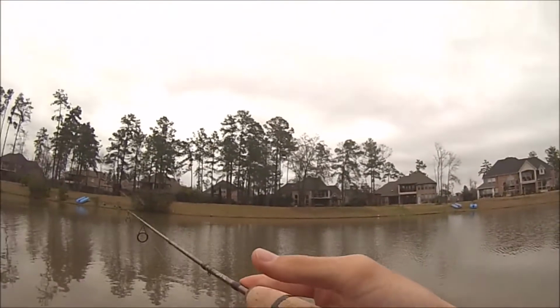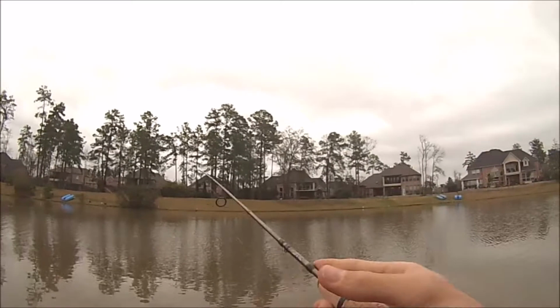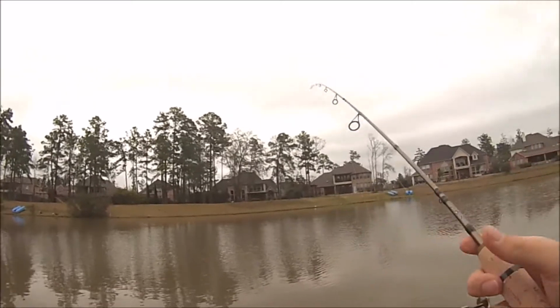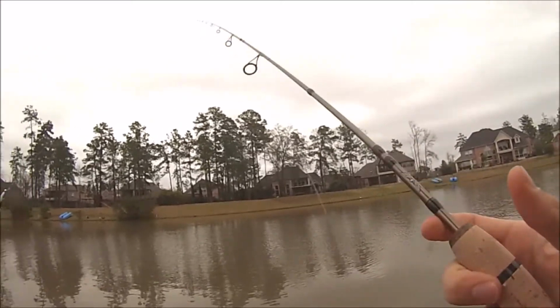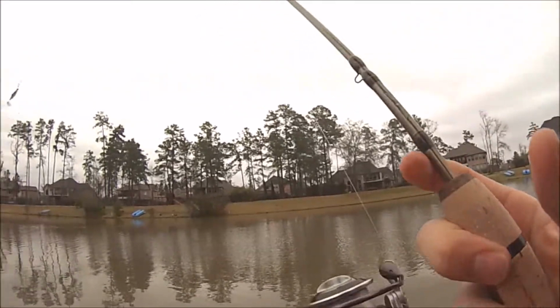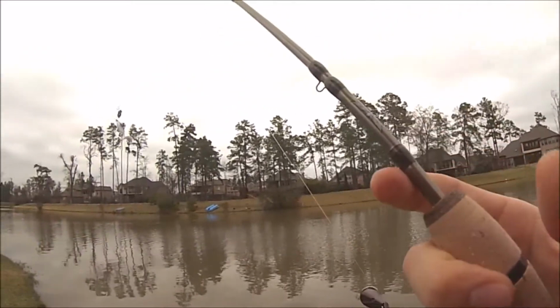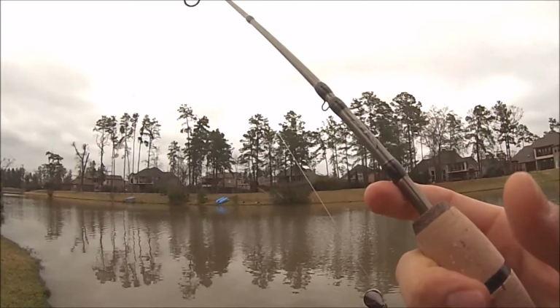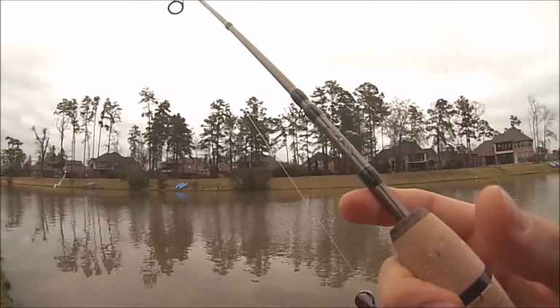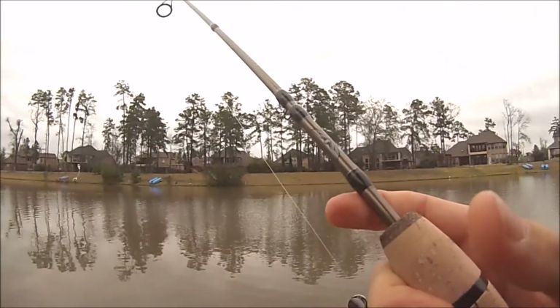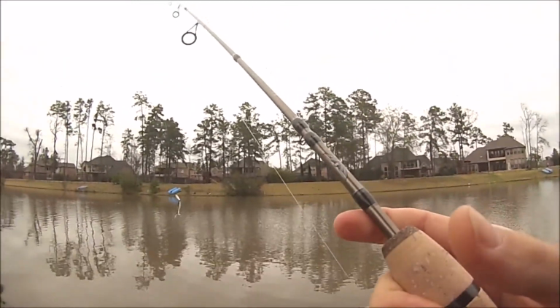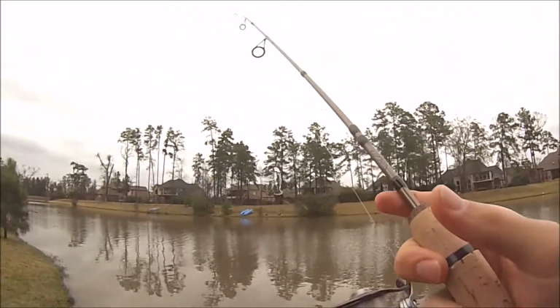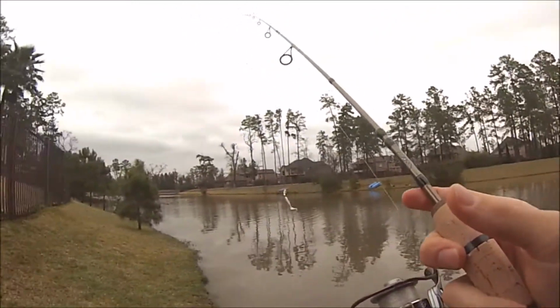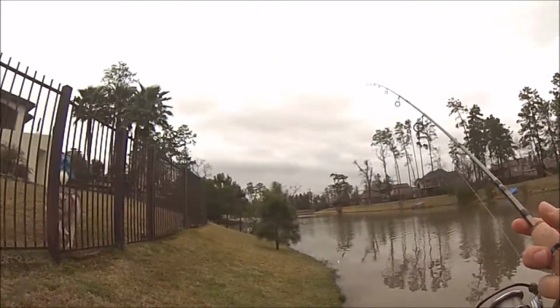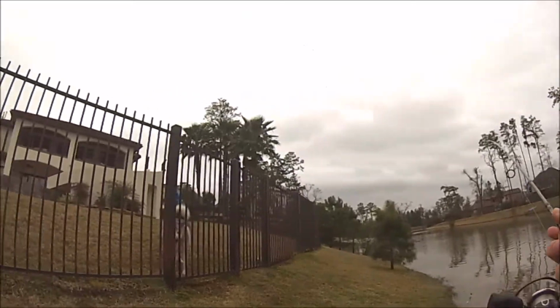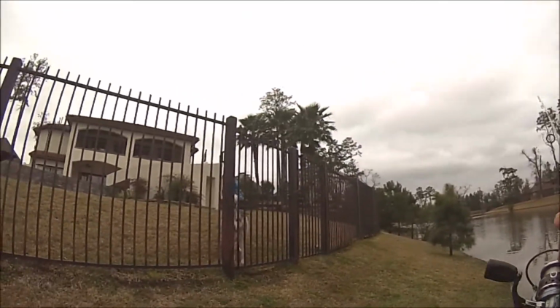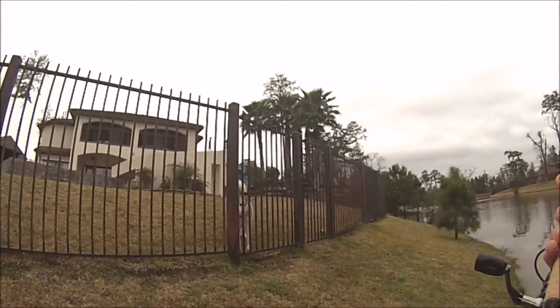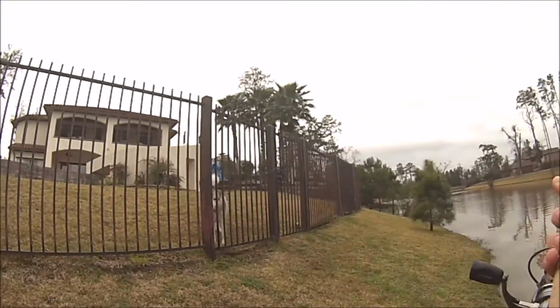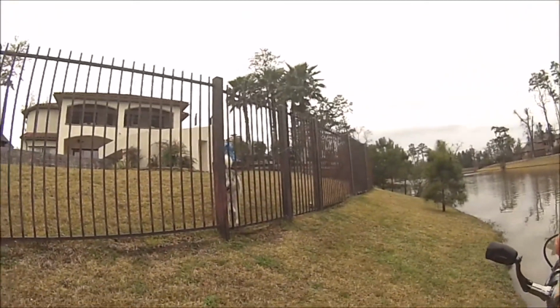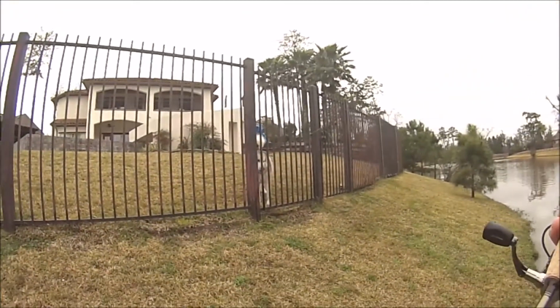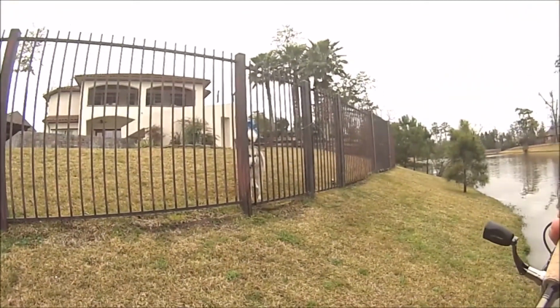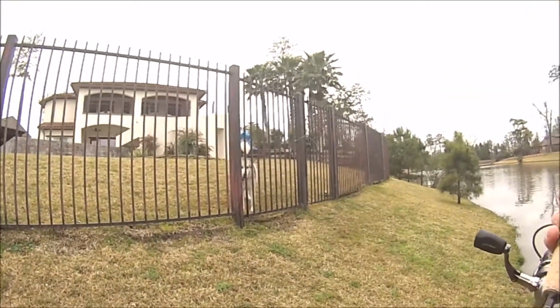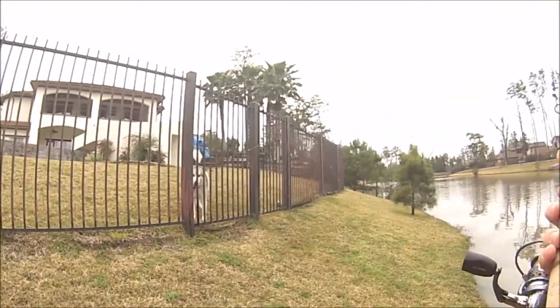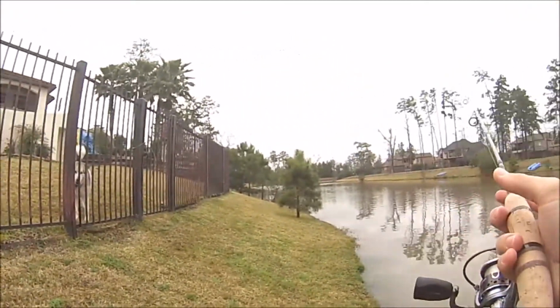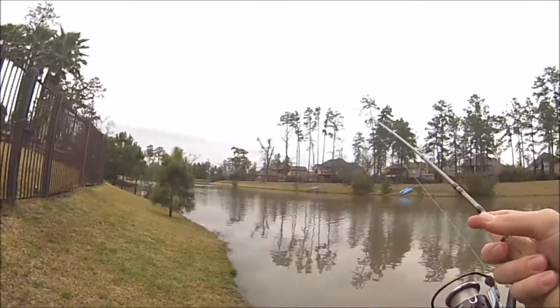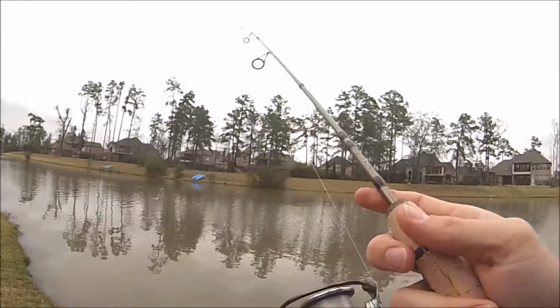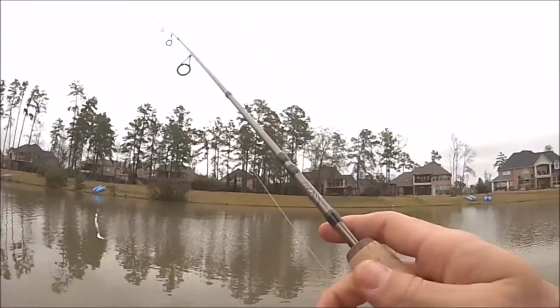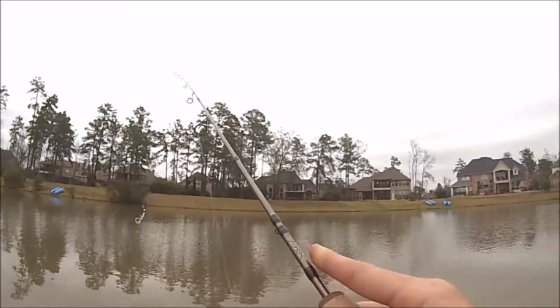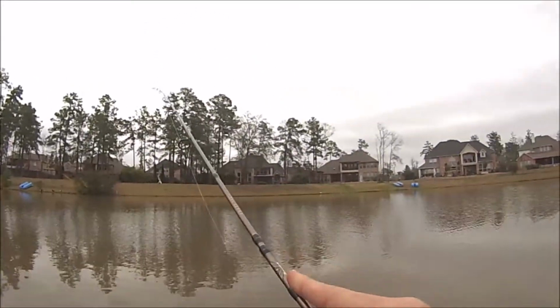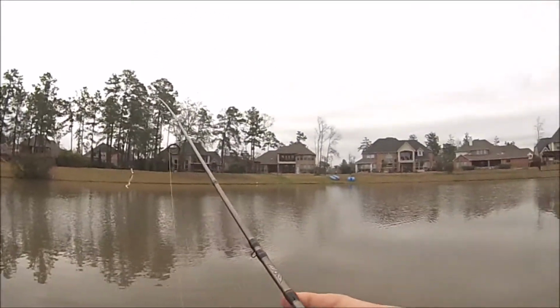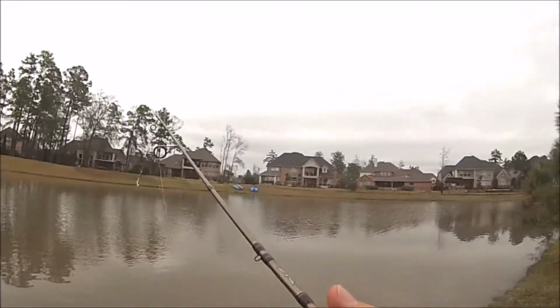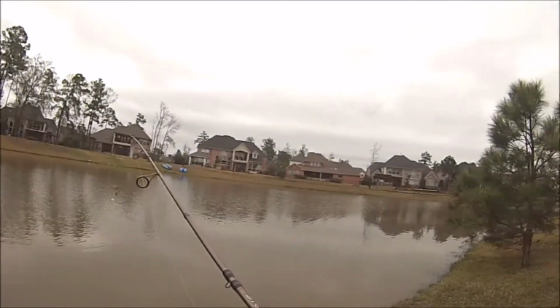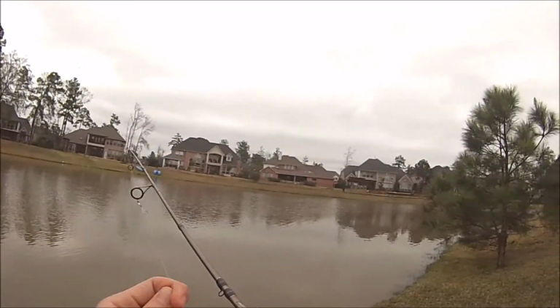I don't think I'm going to be catching anything today, really. There's just way too much wind, and I've got this husky behind me. But he's cool — he's just sitting here watching me fish, no big deal.